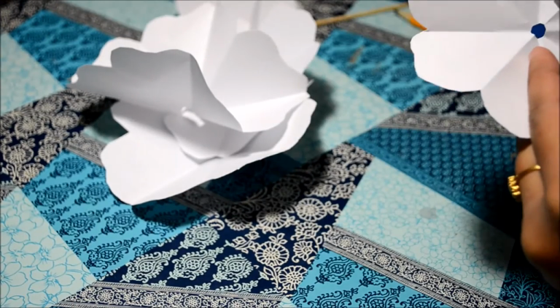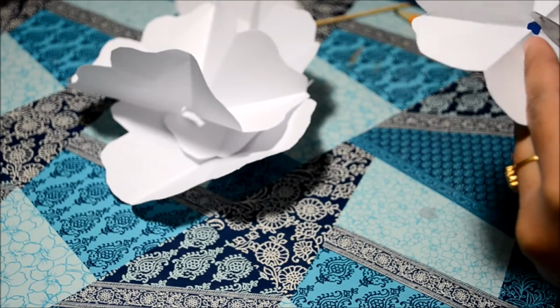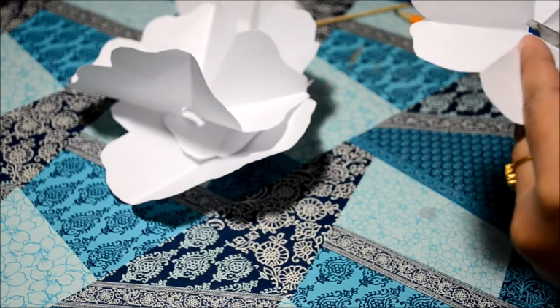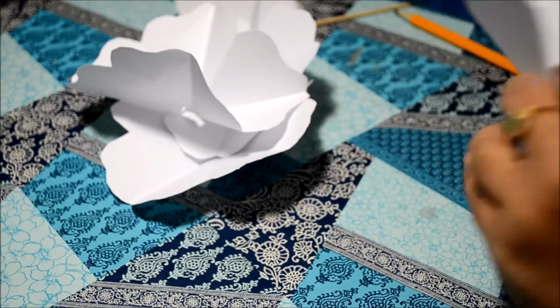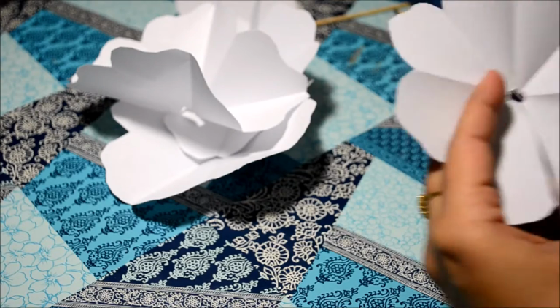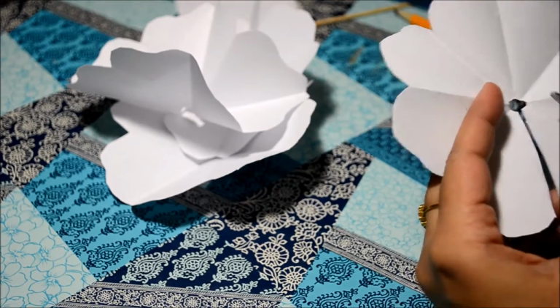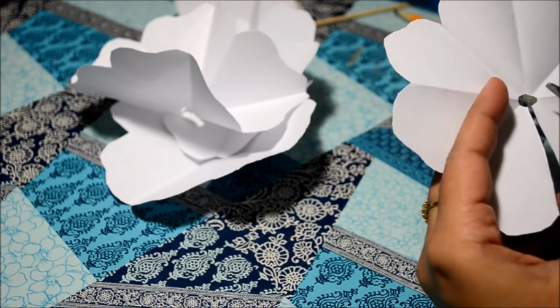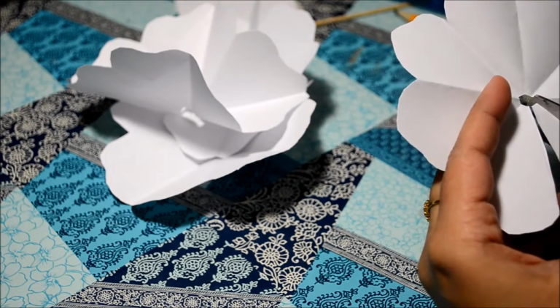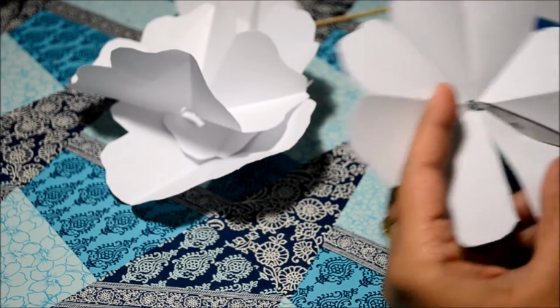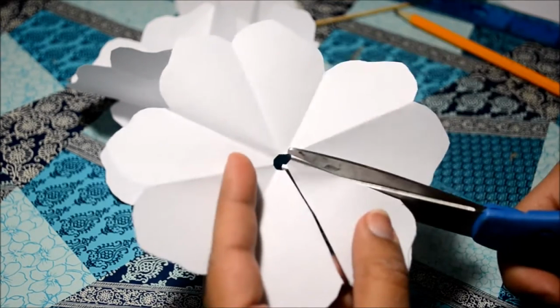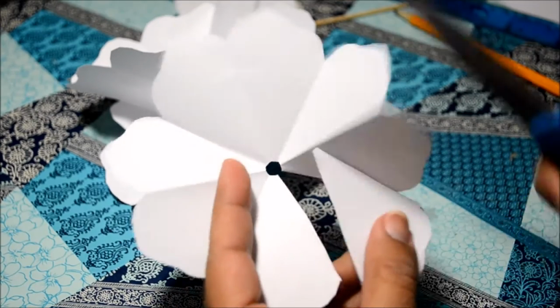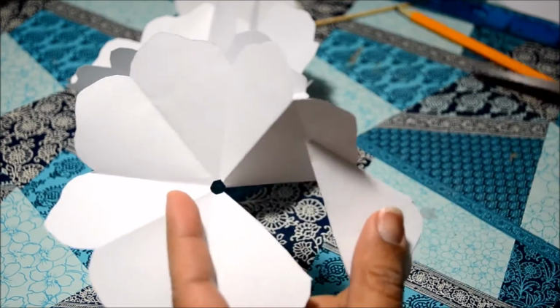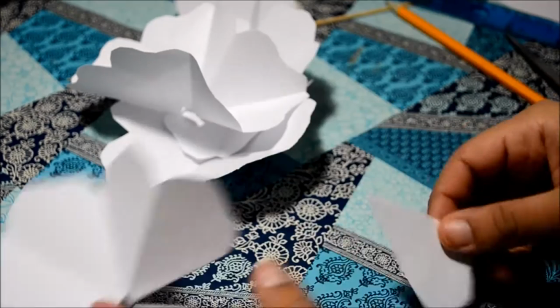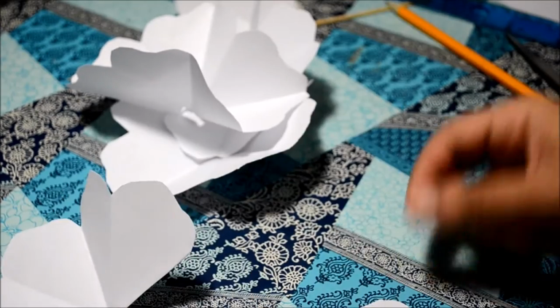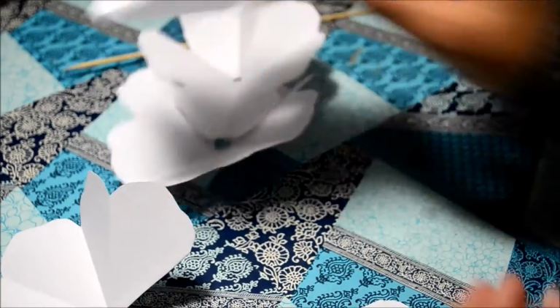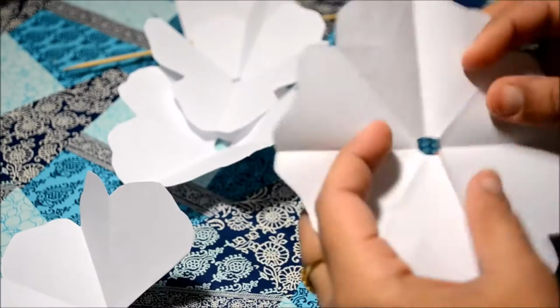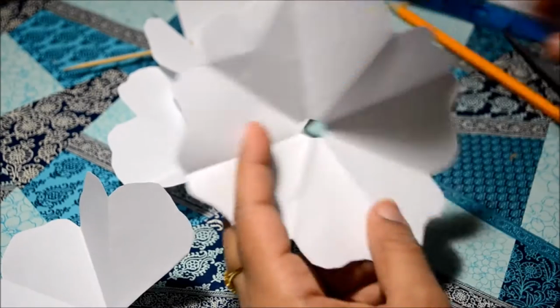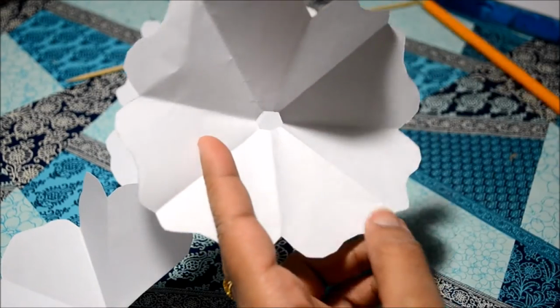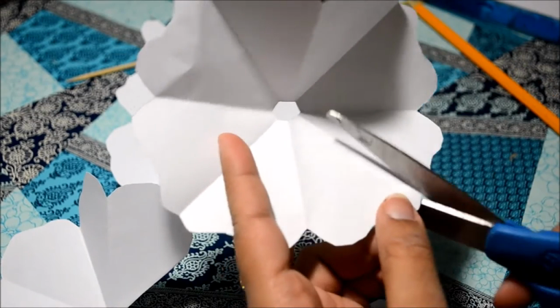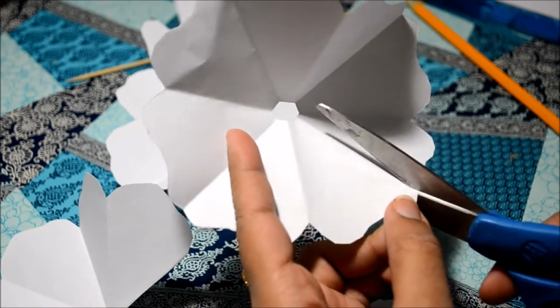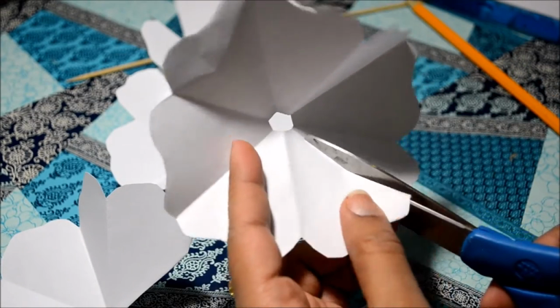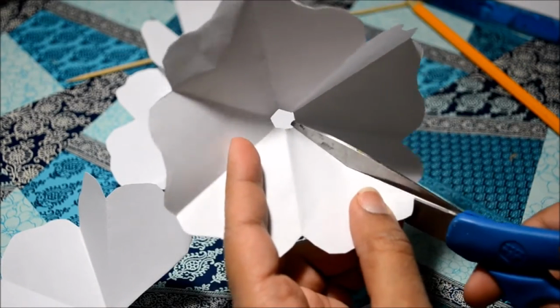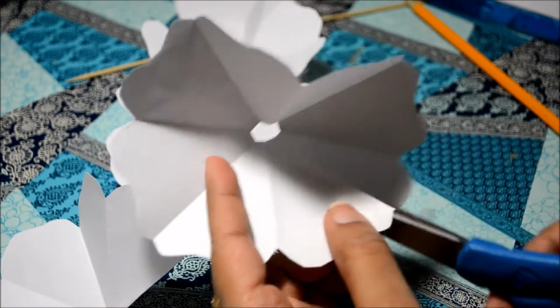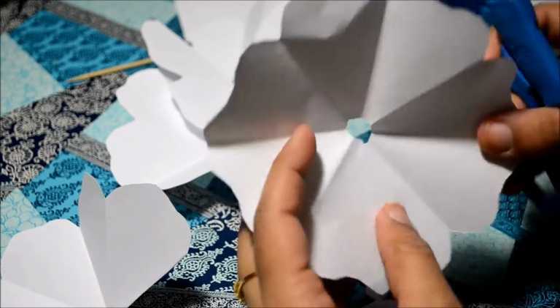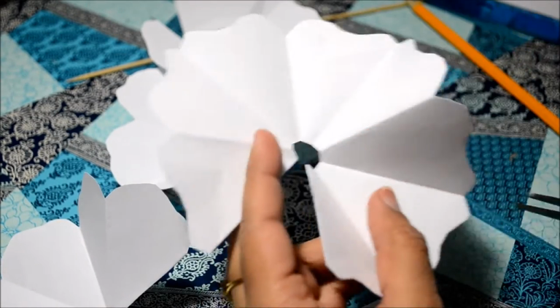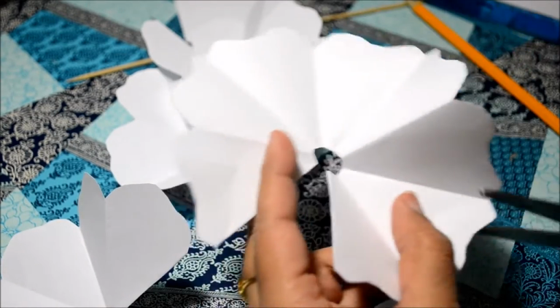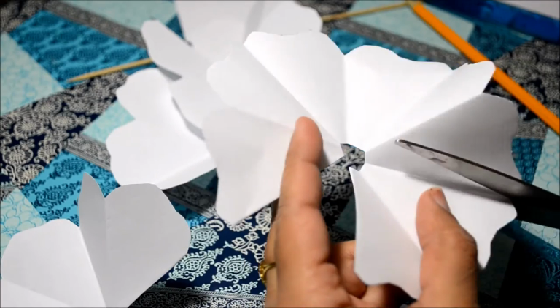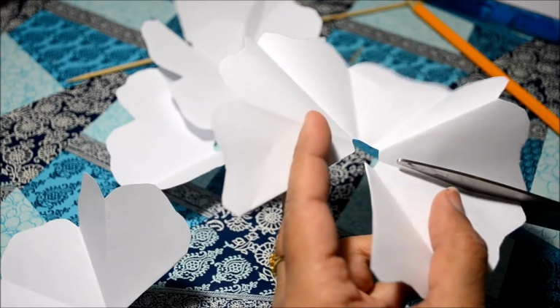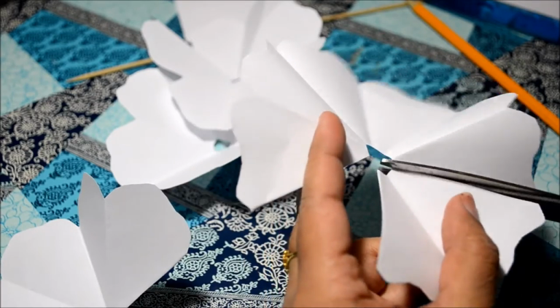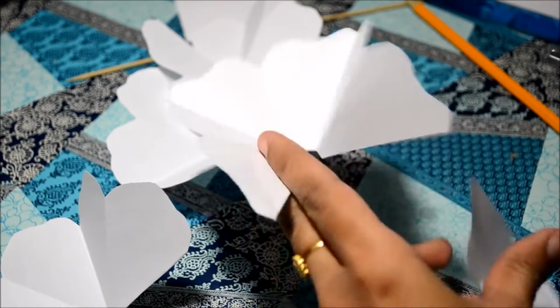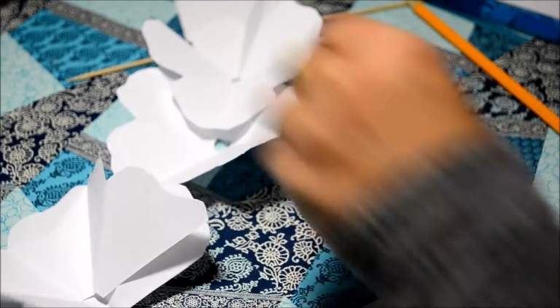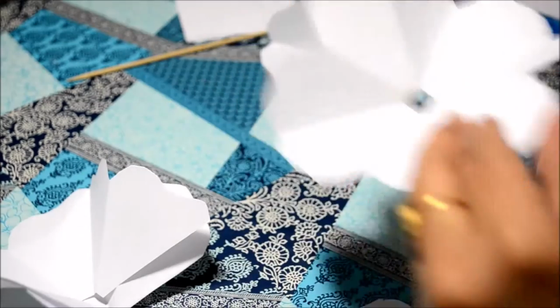From the first one I've cut out a single fold, and from the second one I've cut out two petals off. There are eight petals in a single shape. So from the third one I've cut out three petals, and from the fourth one I've cut it into half.